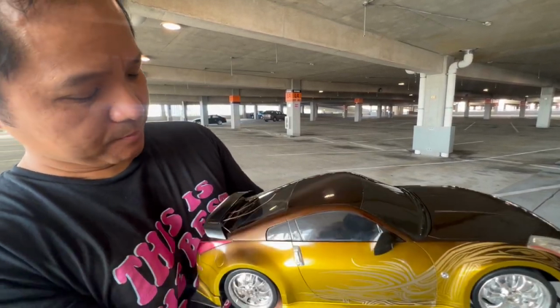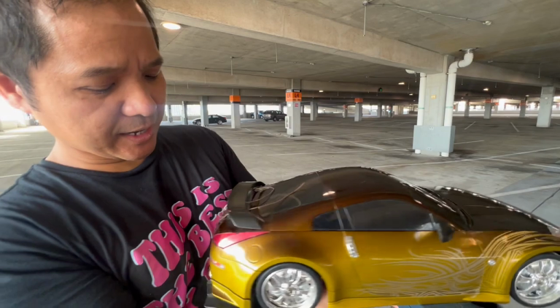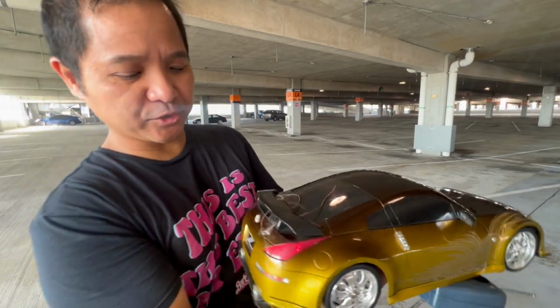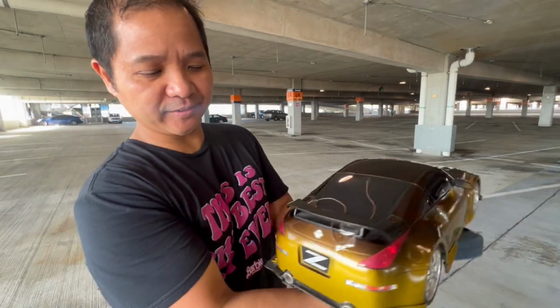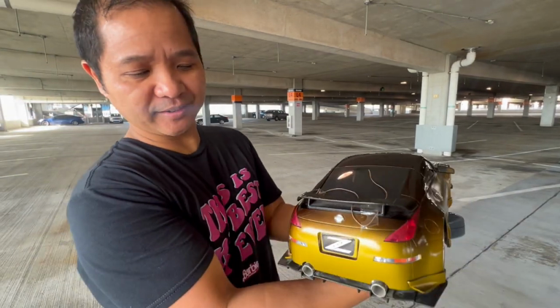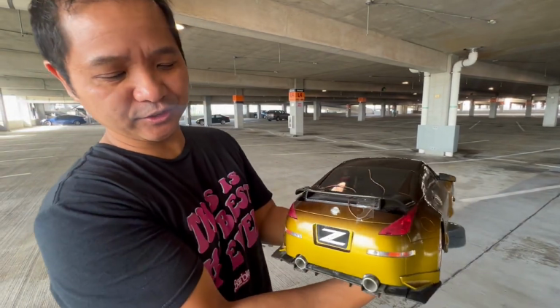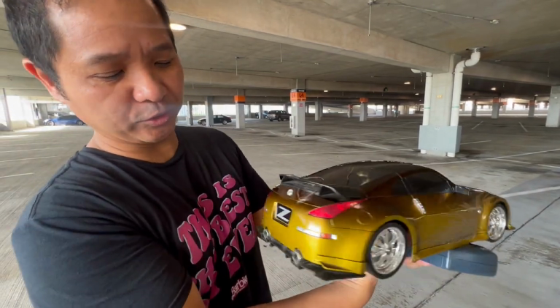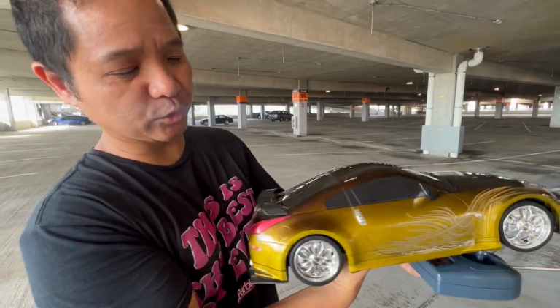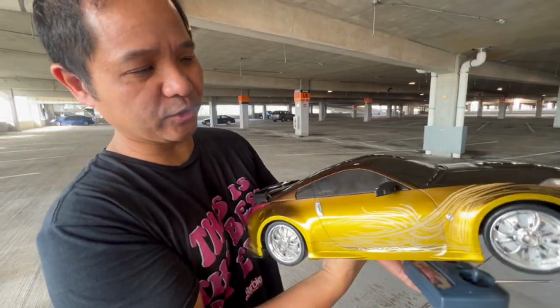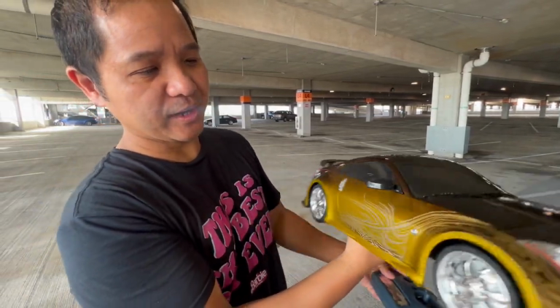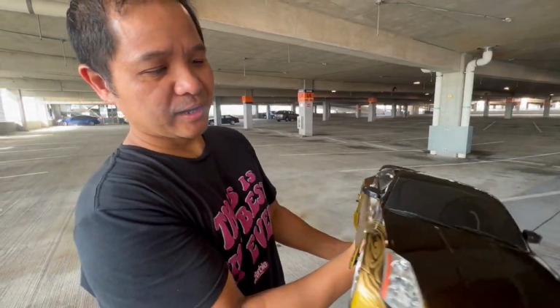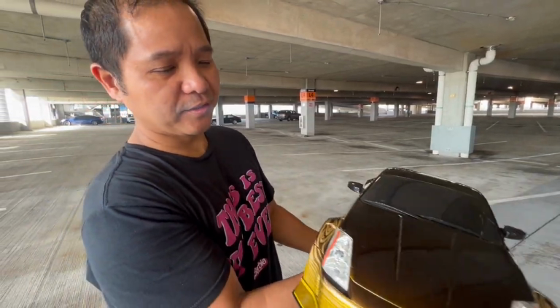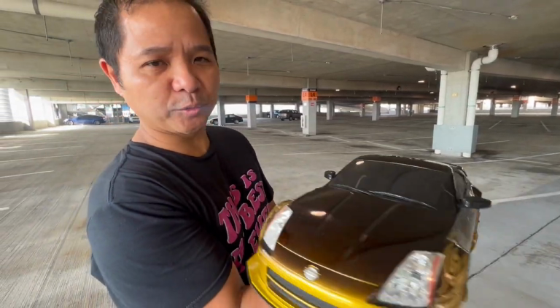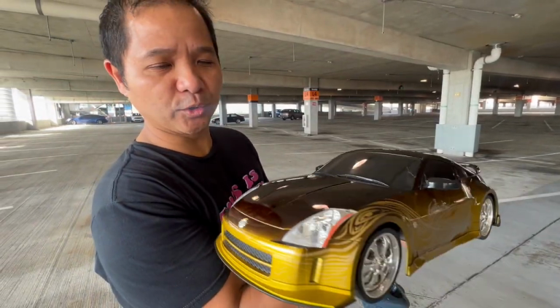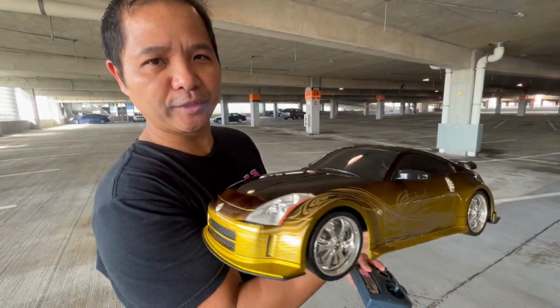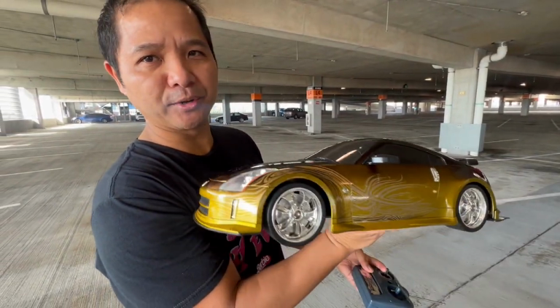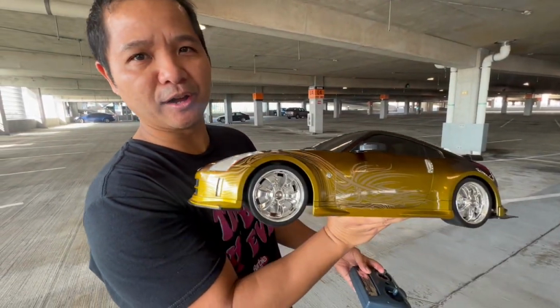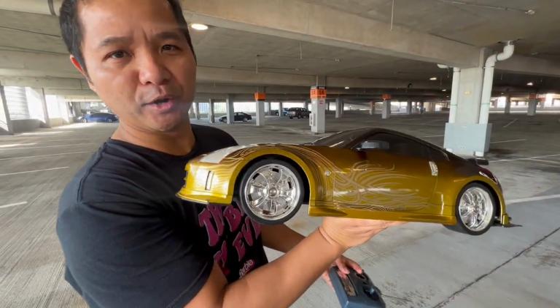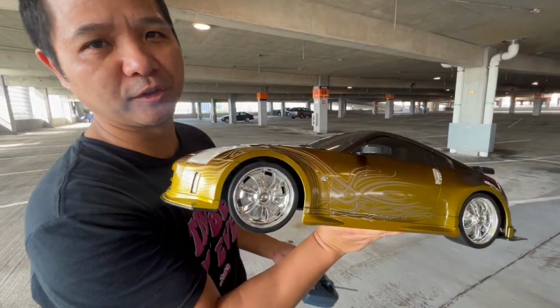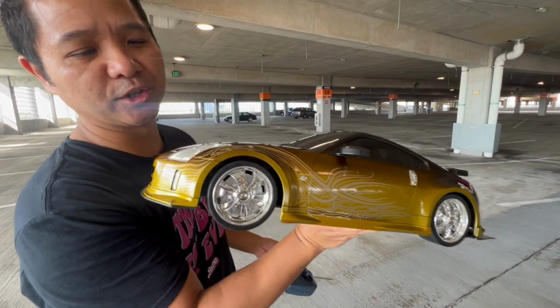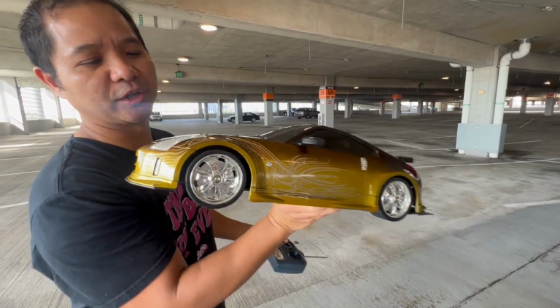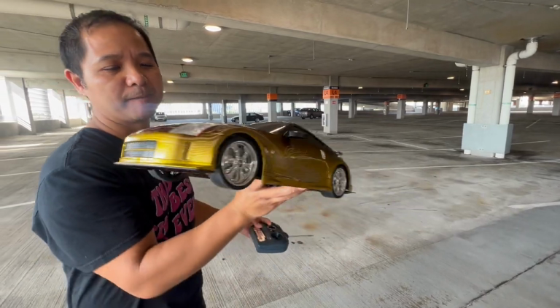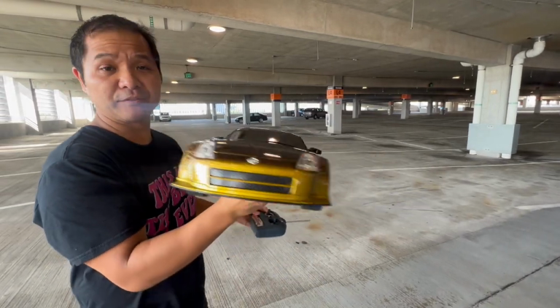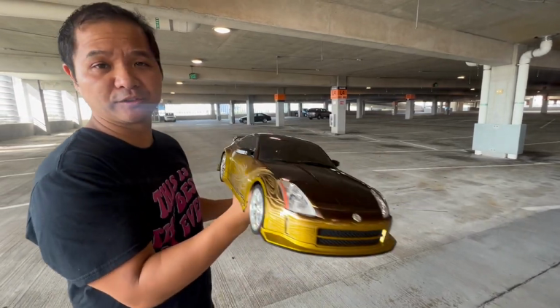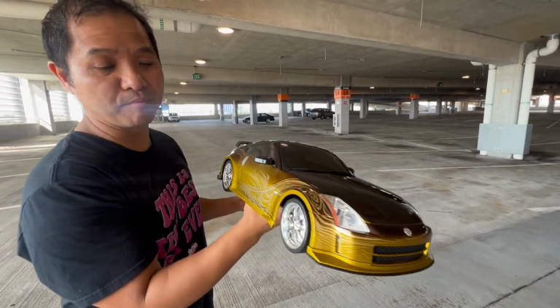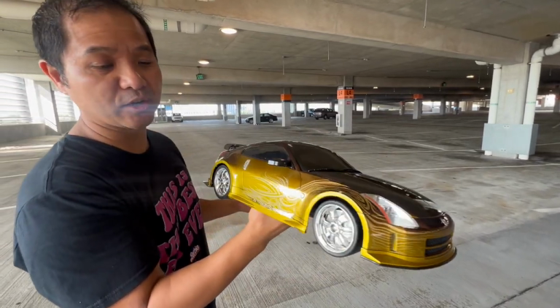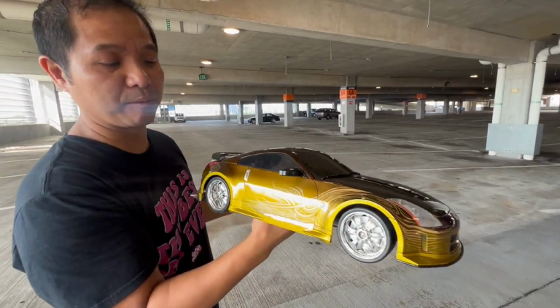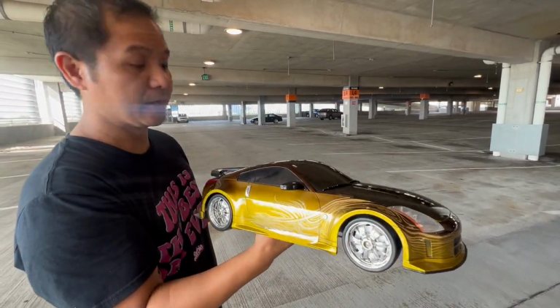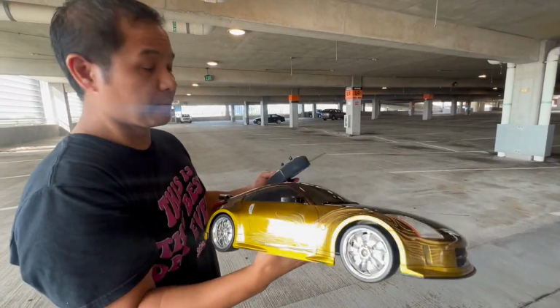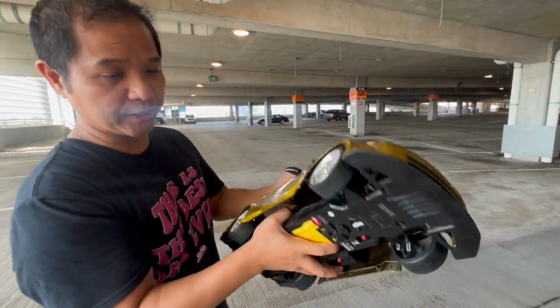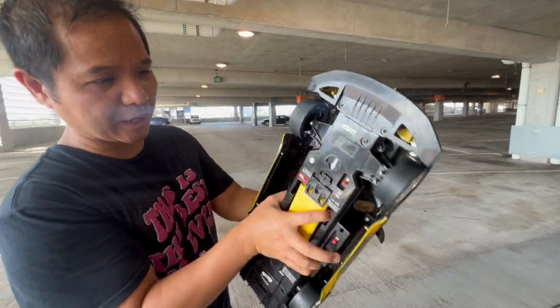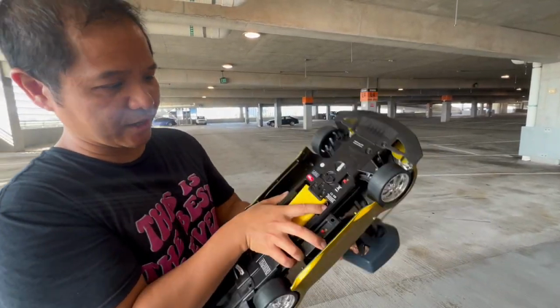But I digress — this looks really cool though. This car was so cool that they put it on the poster of Tokyo Drift, even though it's not the main car in that movie. But we're gonna drive it now.